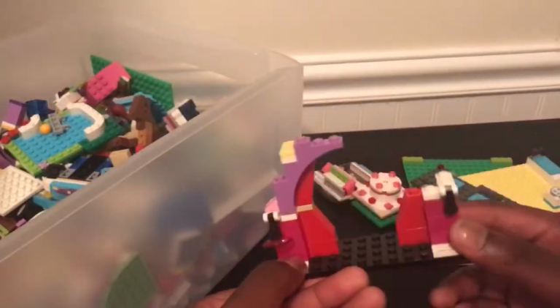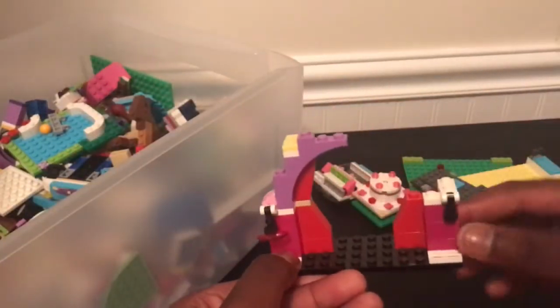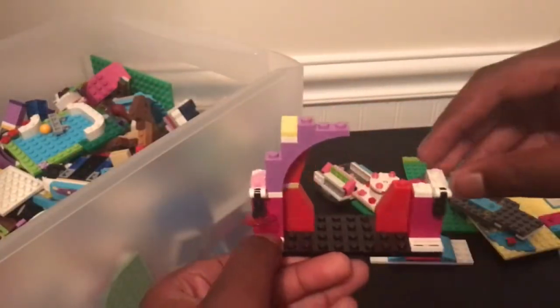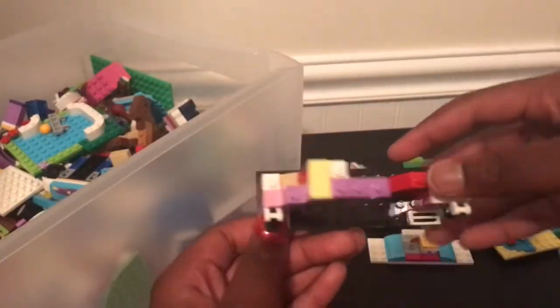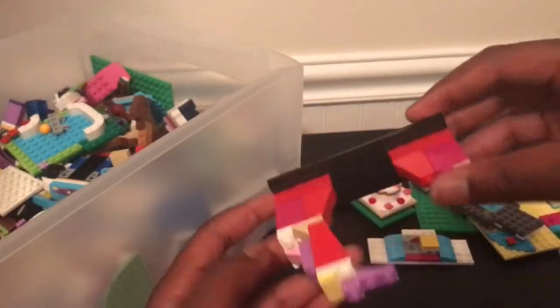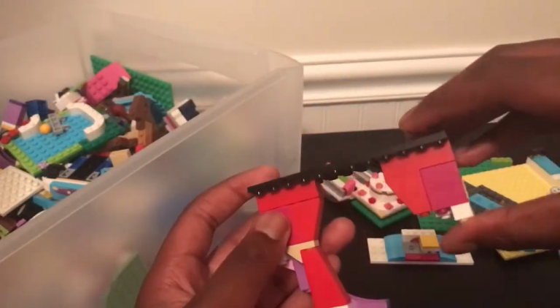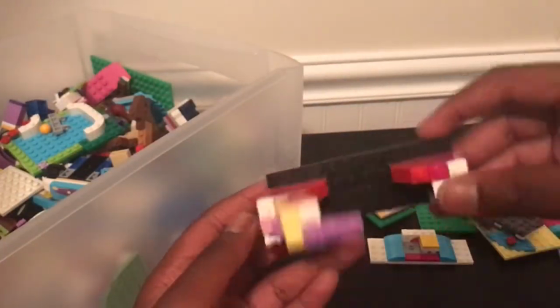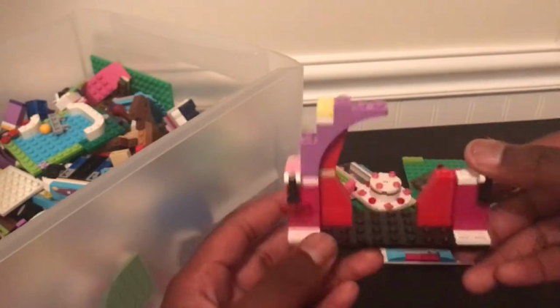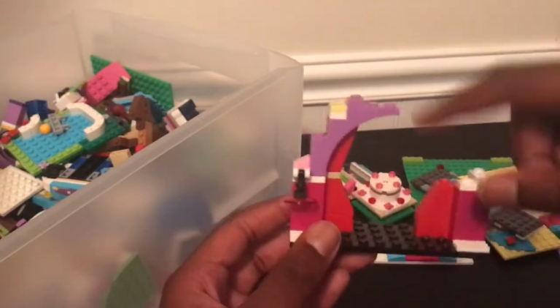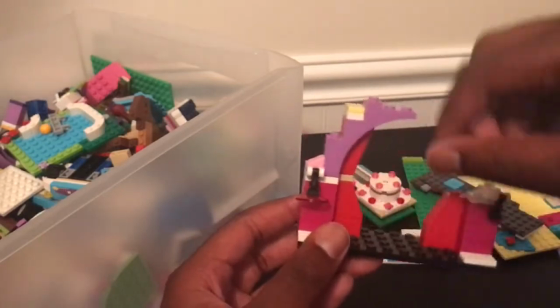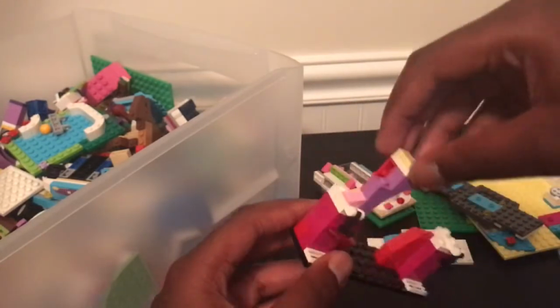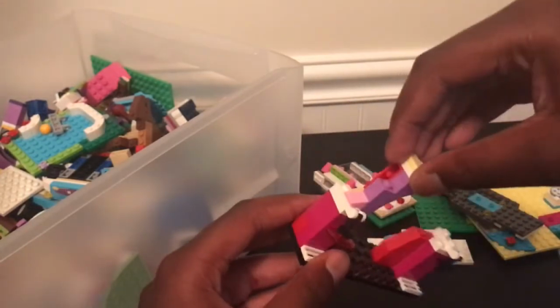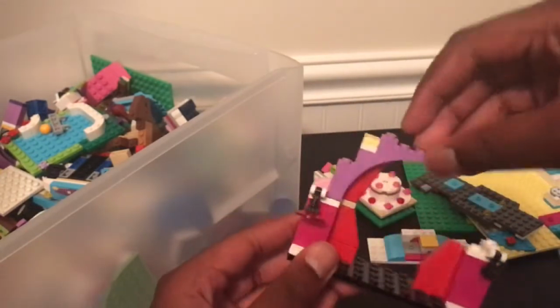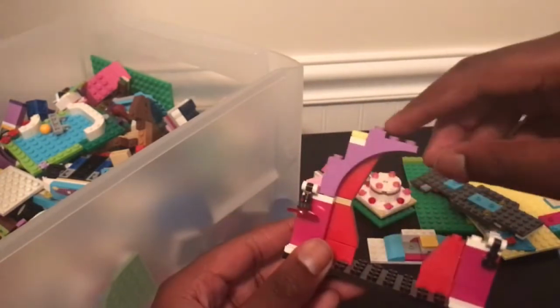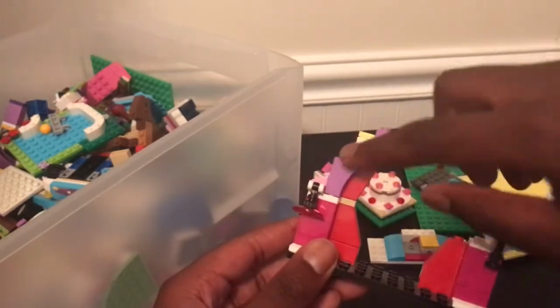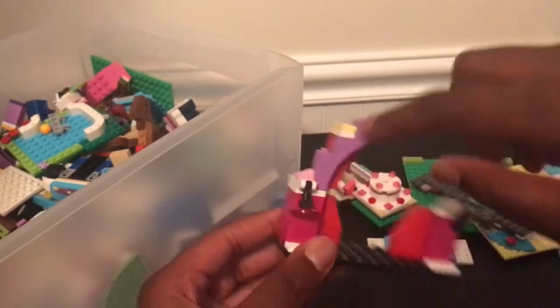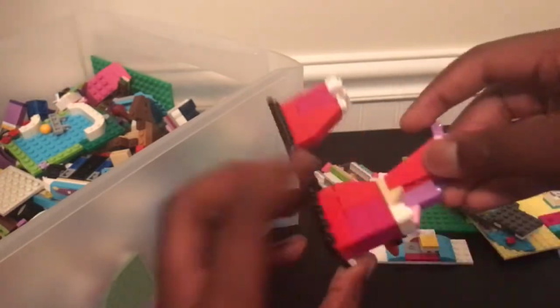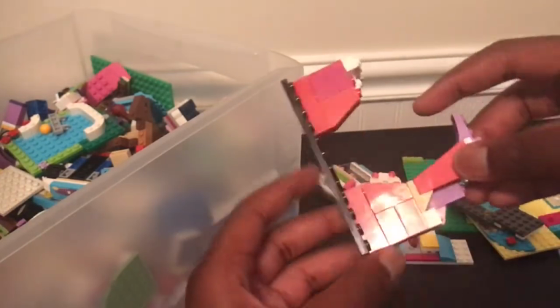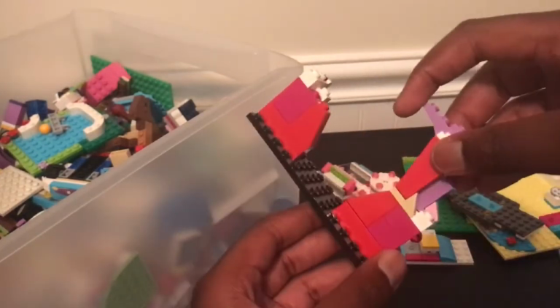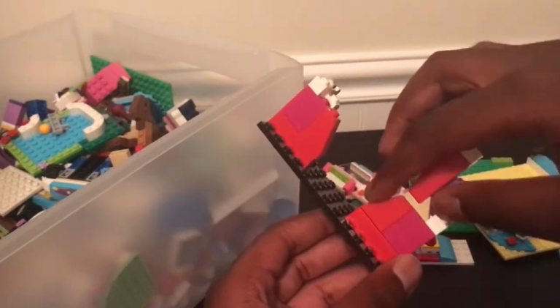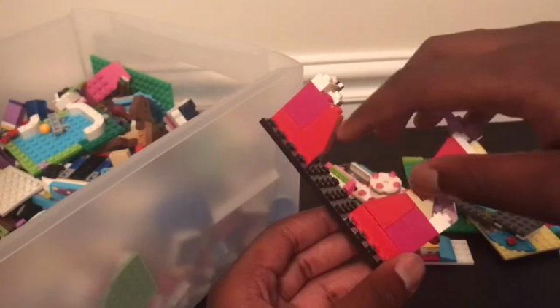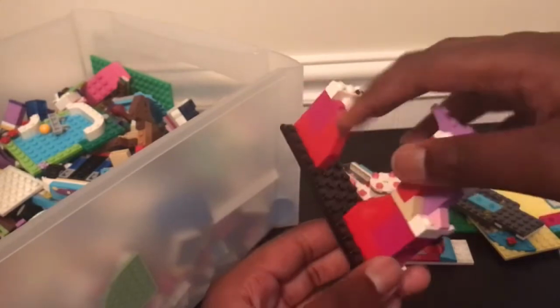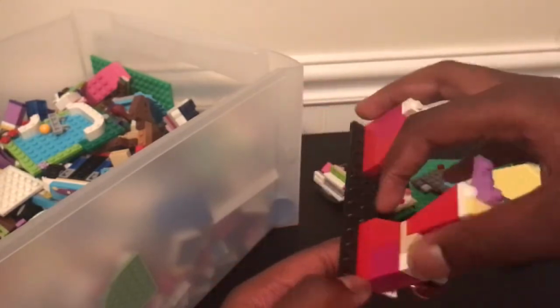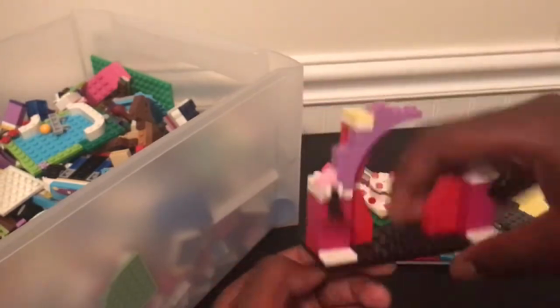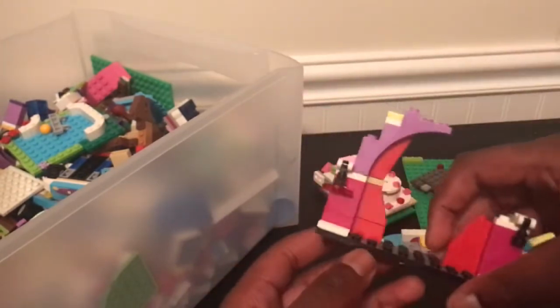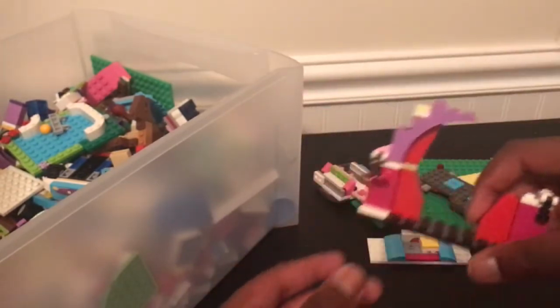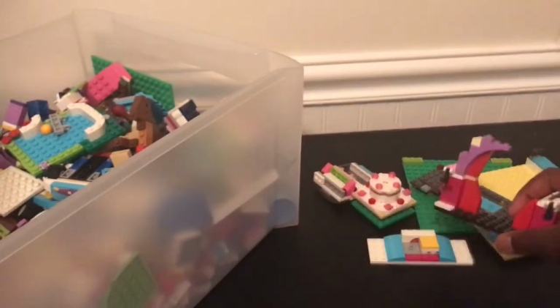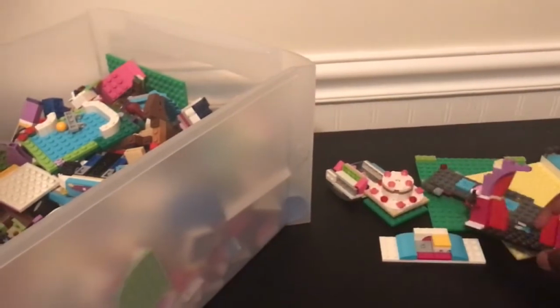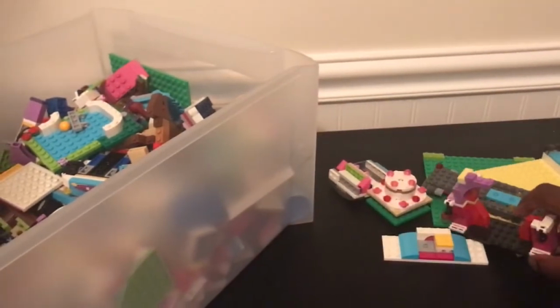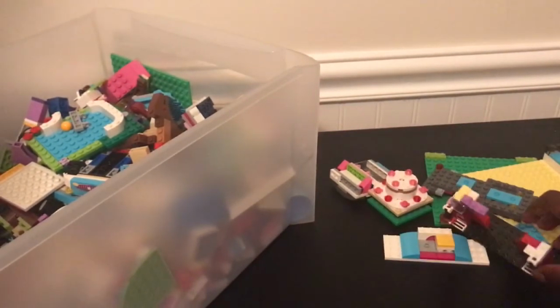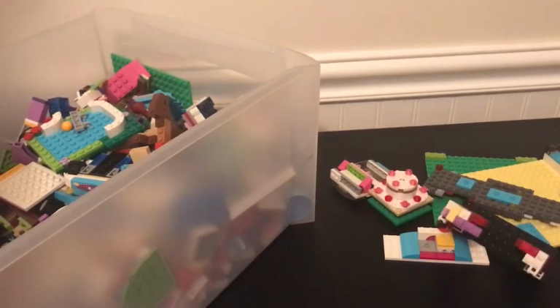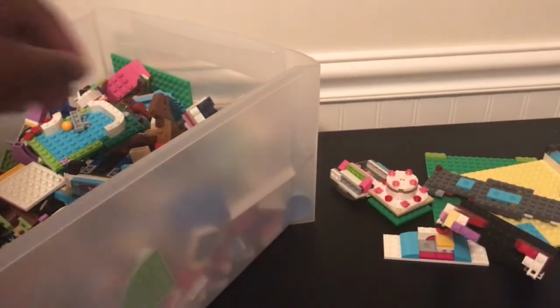This looks like a stage. We got like the purple branch piece, we got these two. Oh yeah, this looks like a stage definitely. It was kind of cut off but we'll find the extra pieces though.